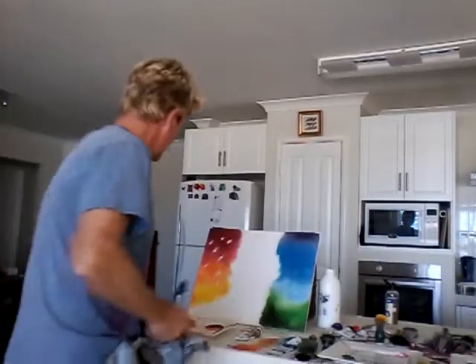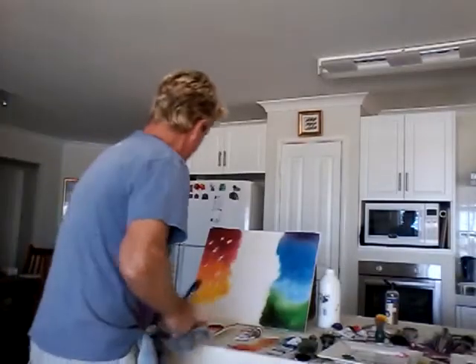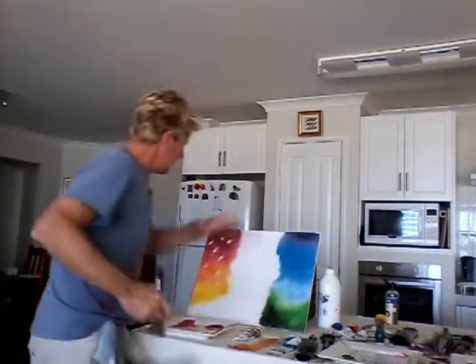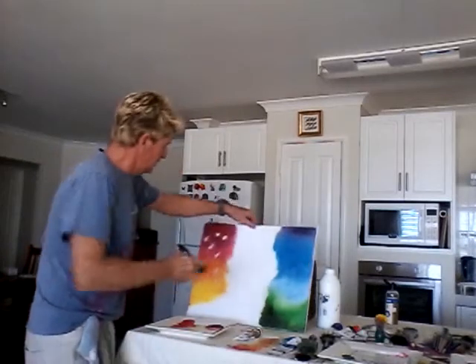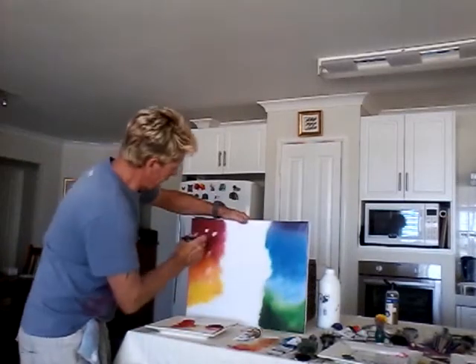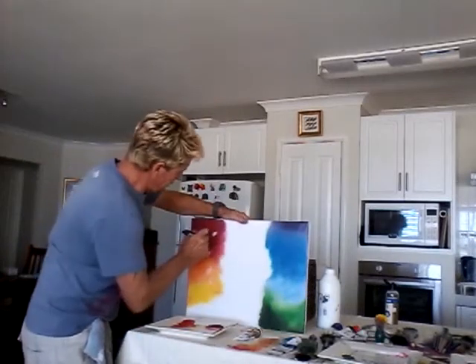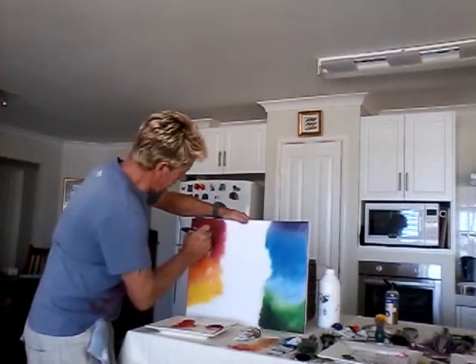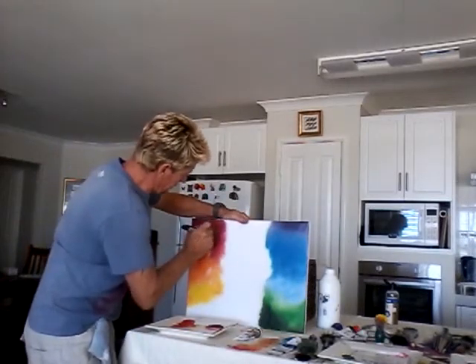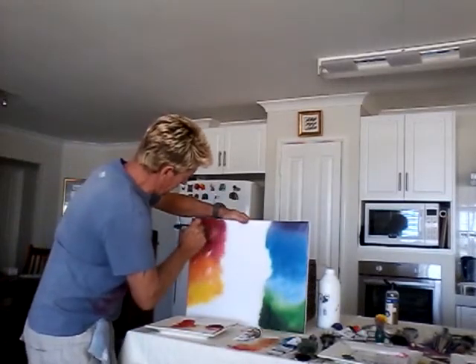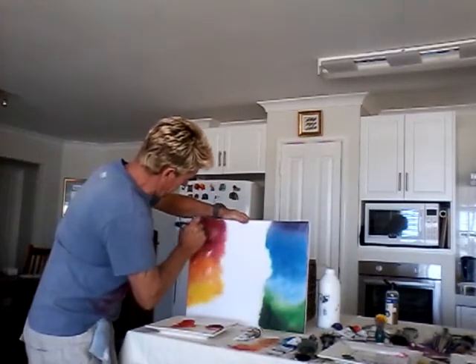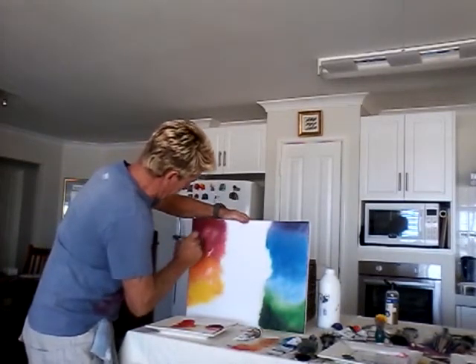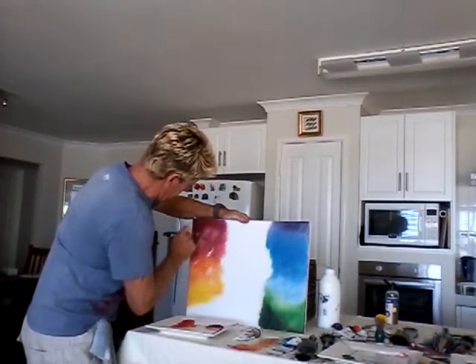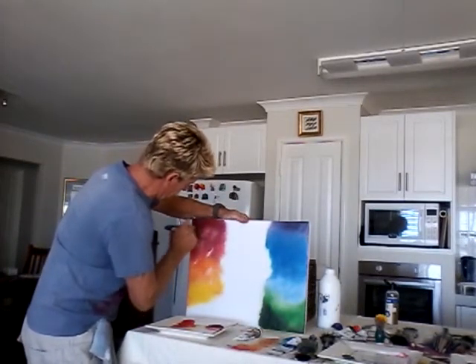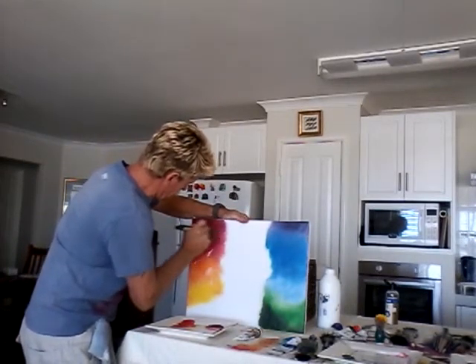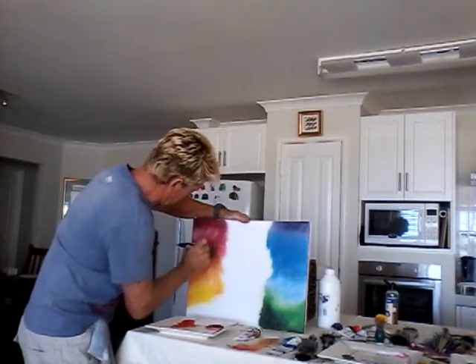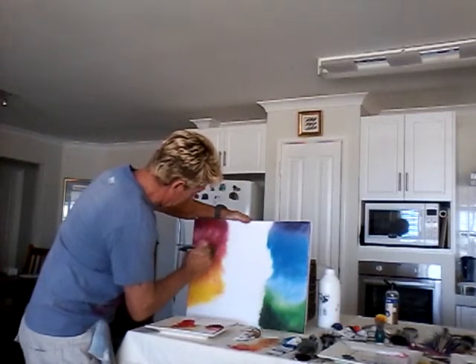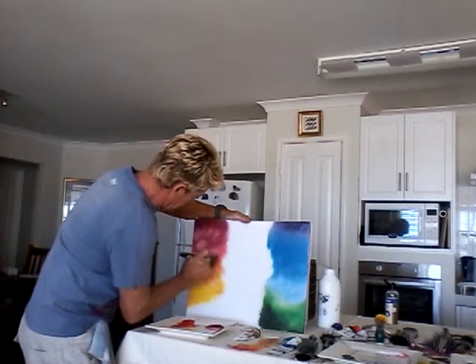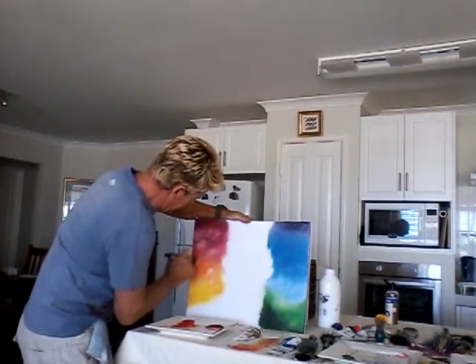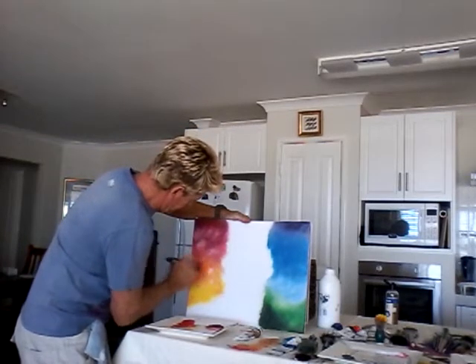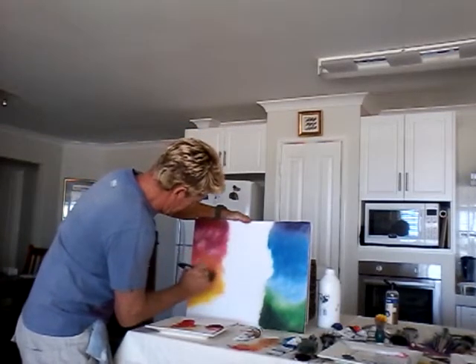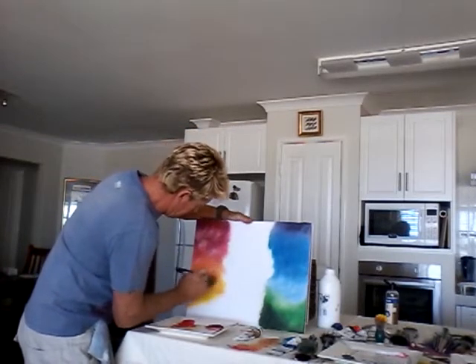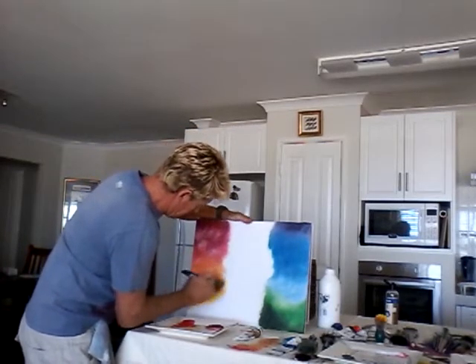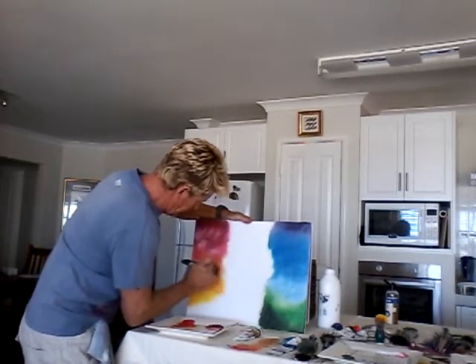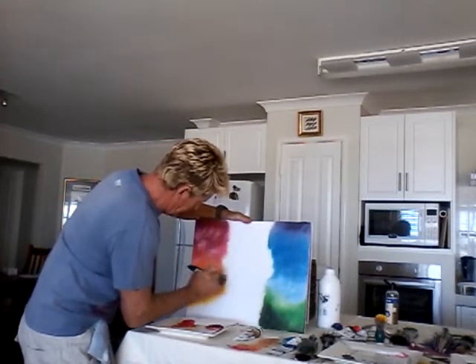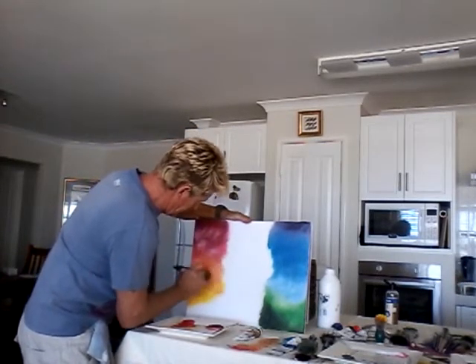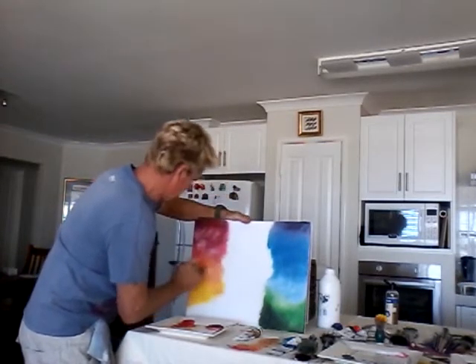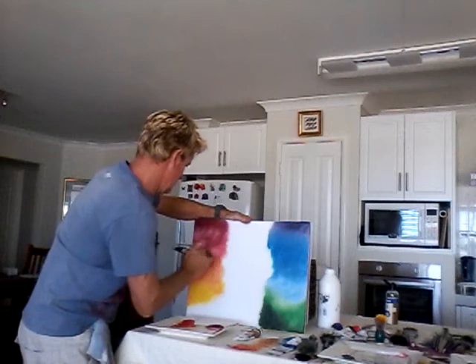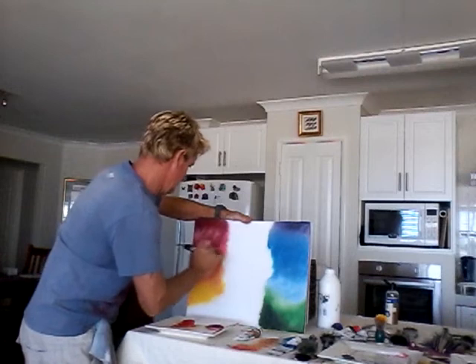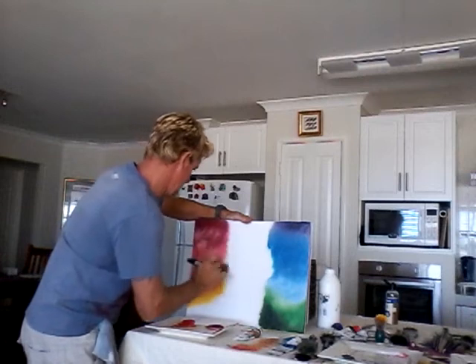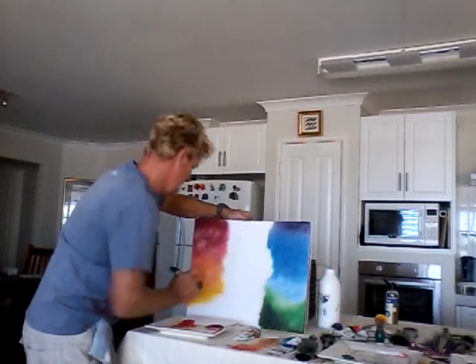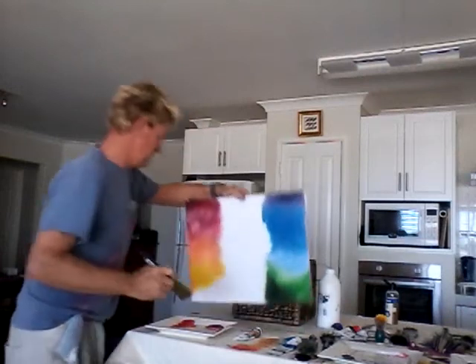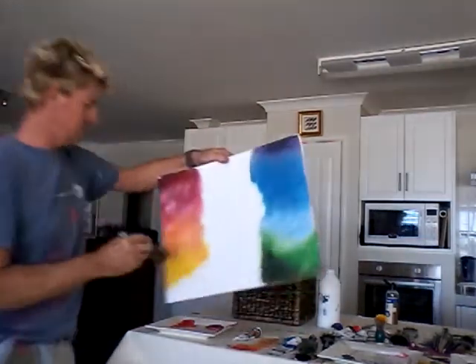We're just finishing off this side — I'll just show you in a minute, just getting it all ready. To me, that's marbled enough.